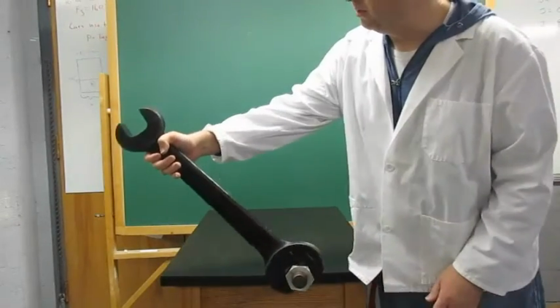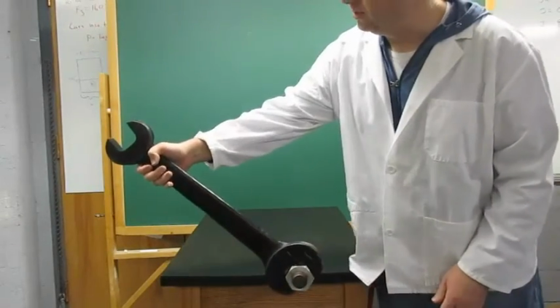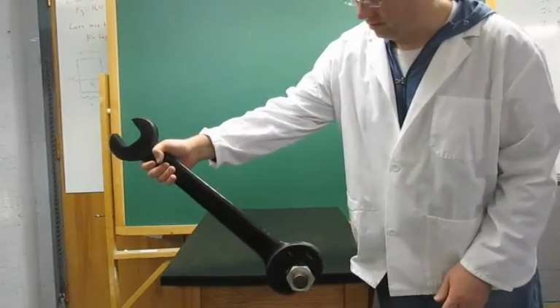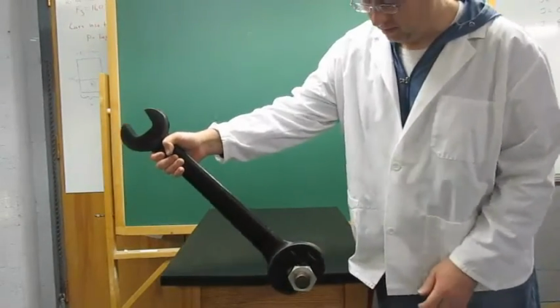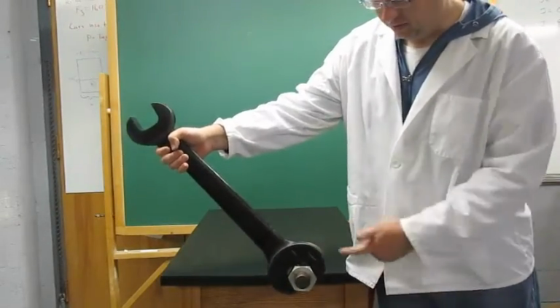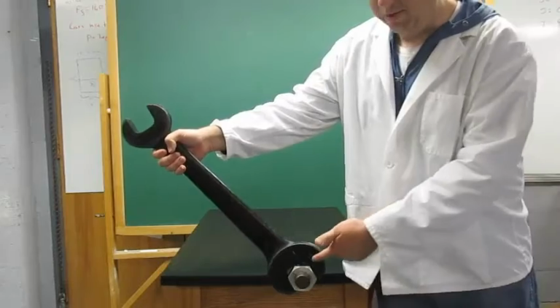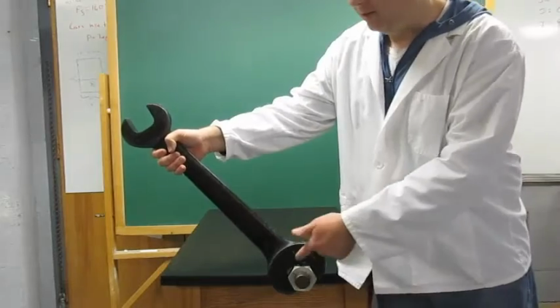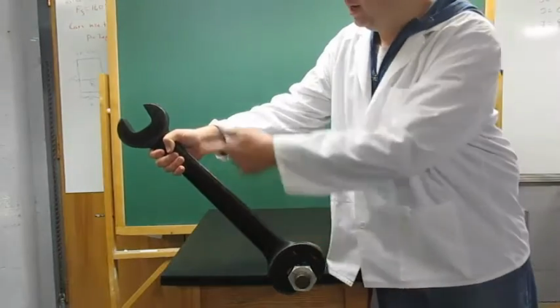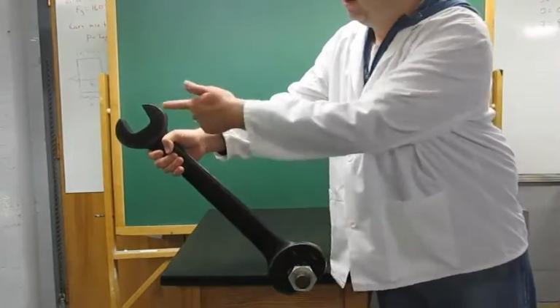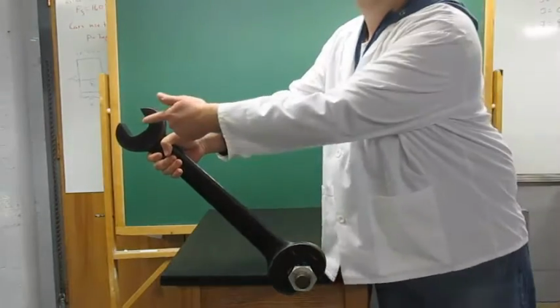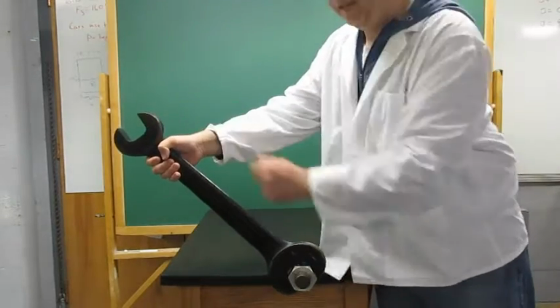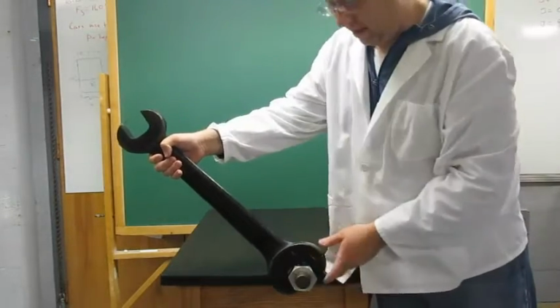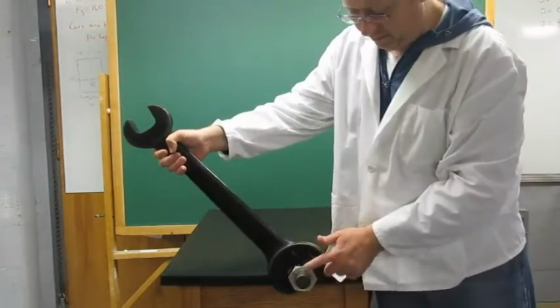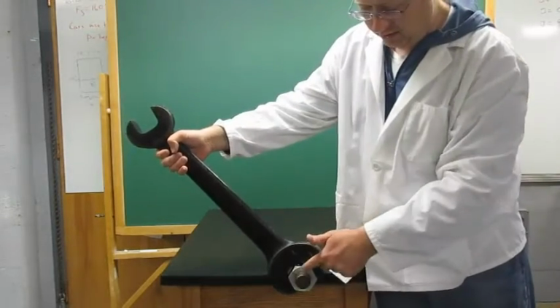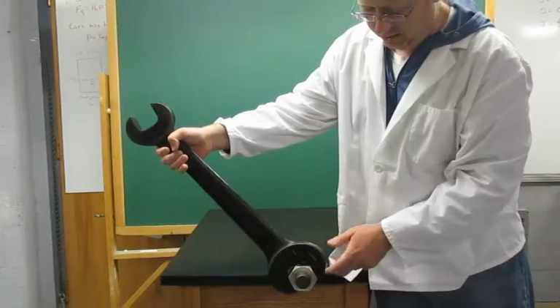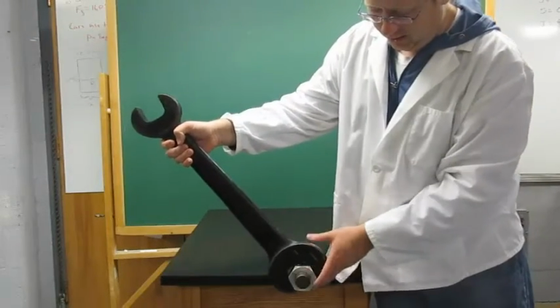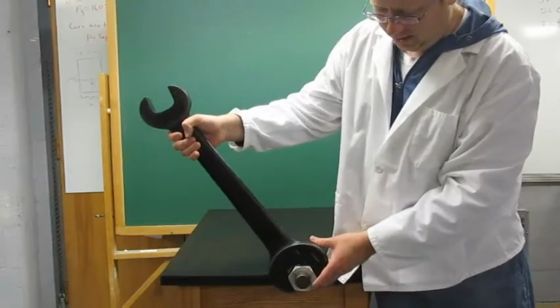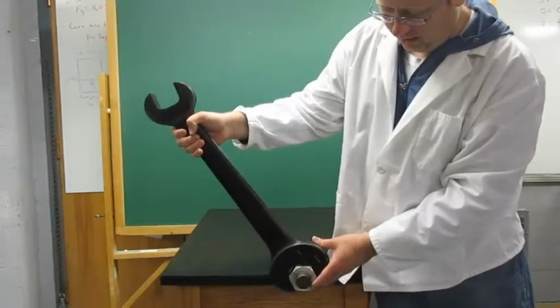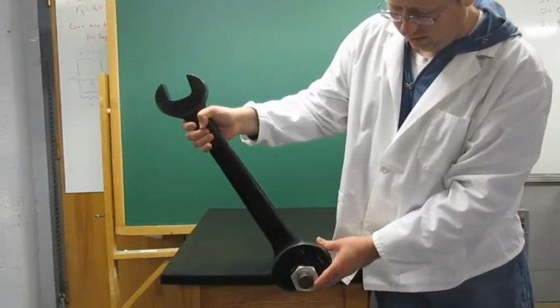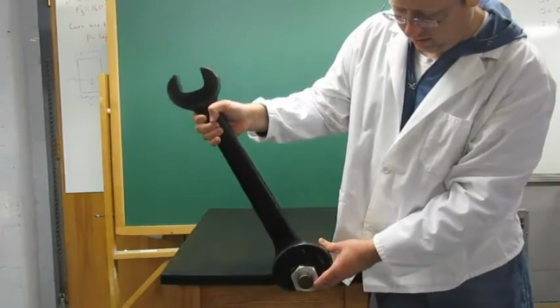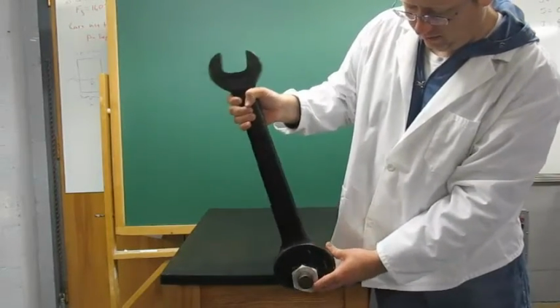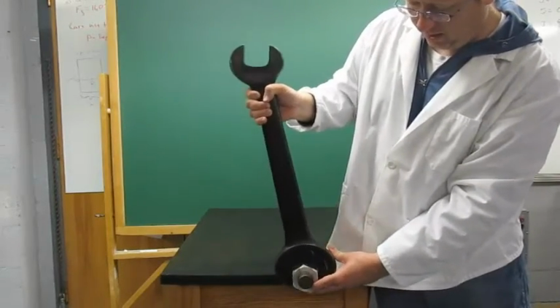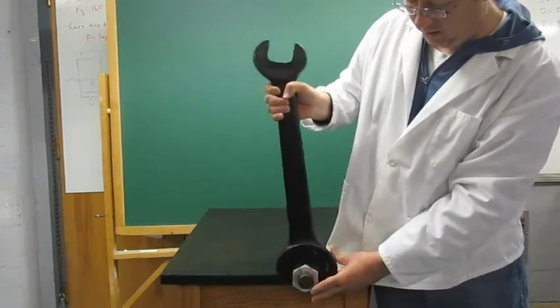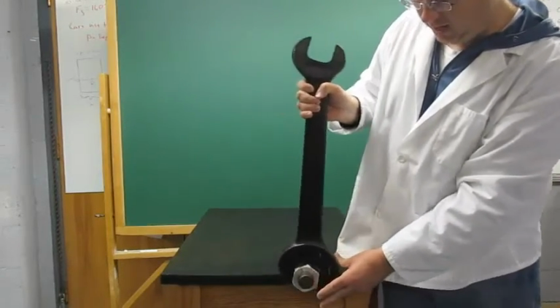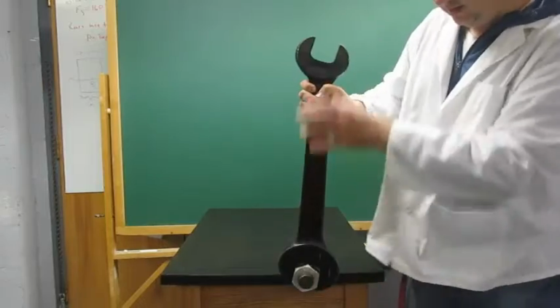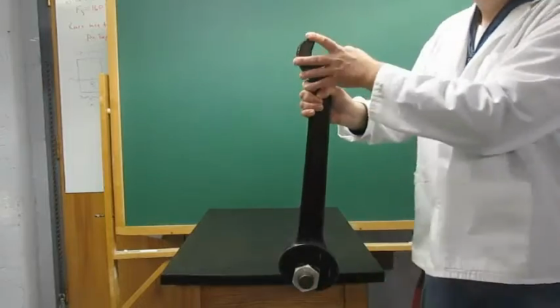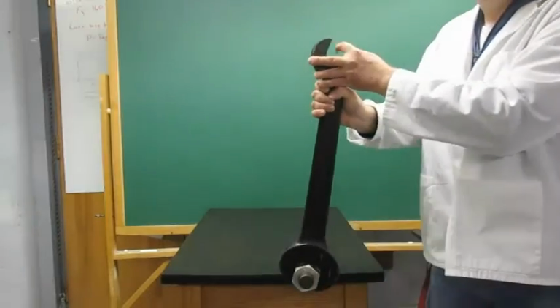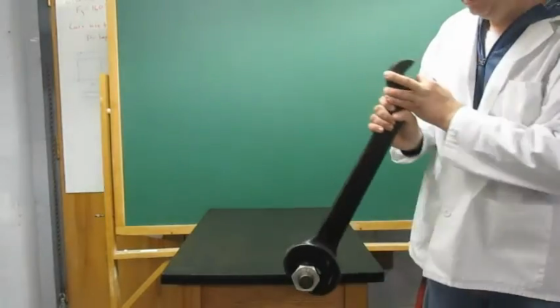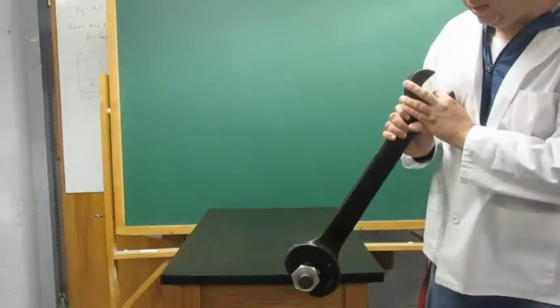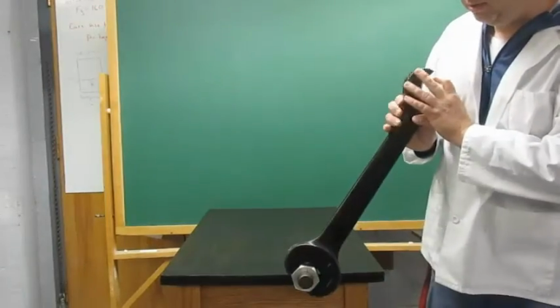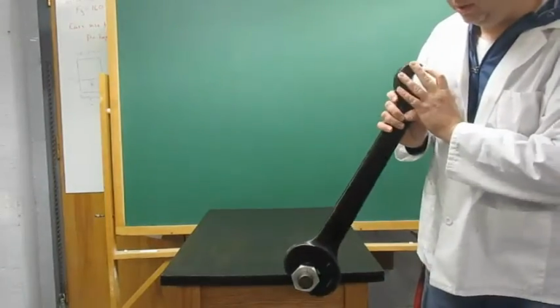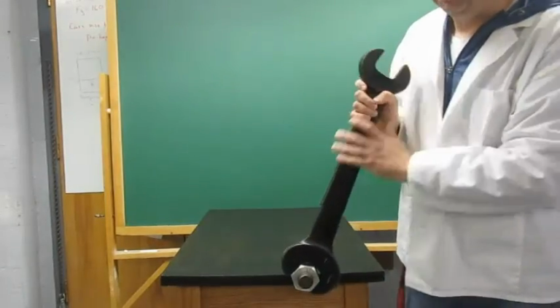Make sure to note there are two ends of this wrench. One side does not fit the nut, so if you get the wrong side, switch it and it should turn for you.